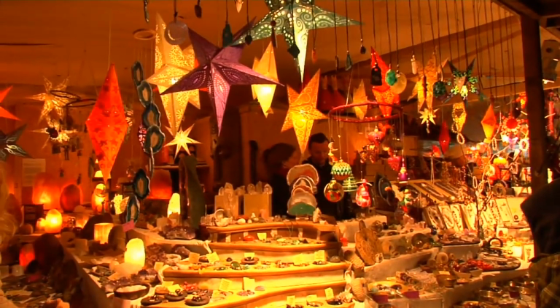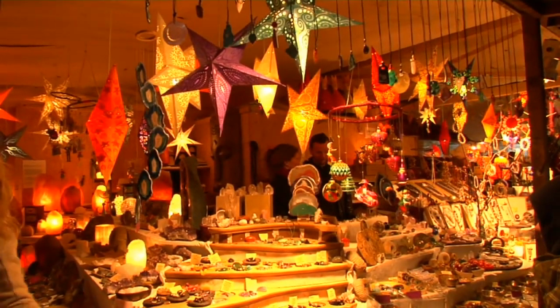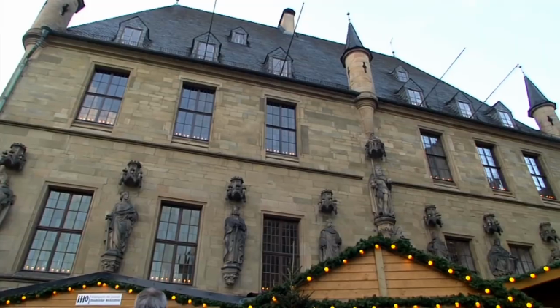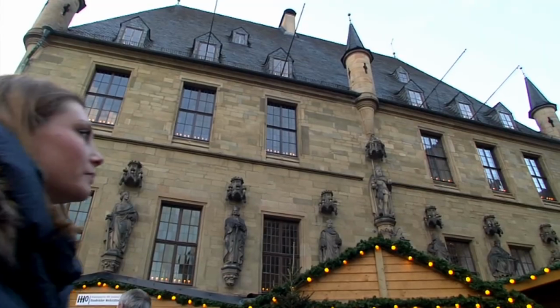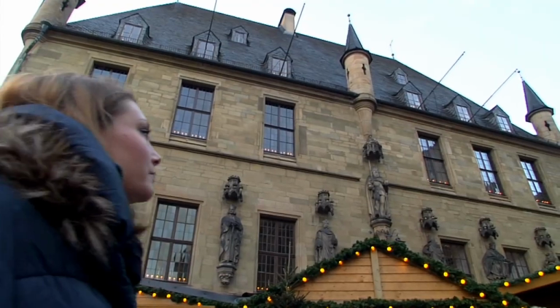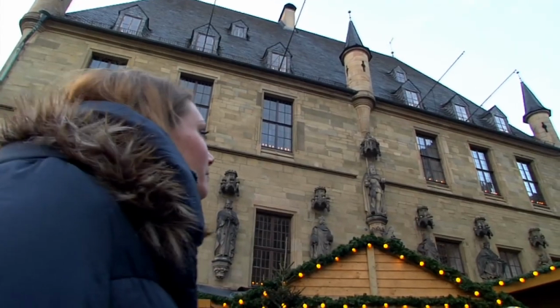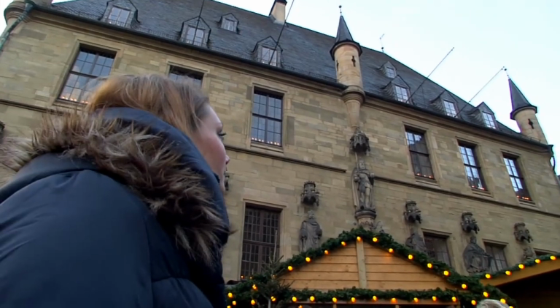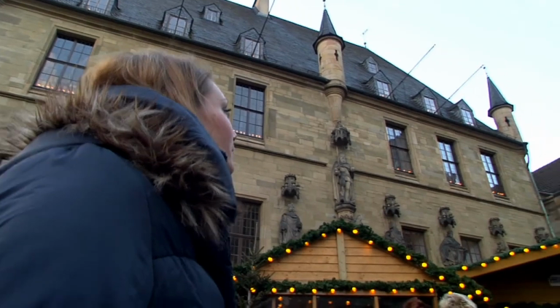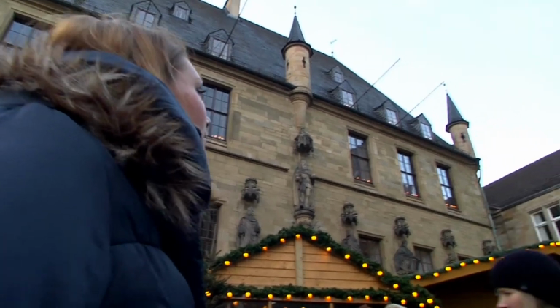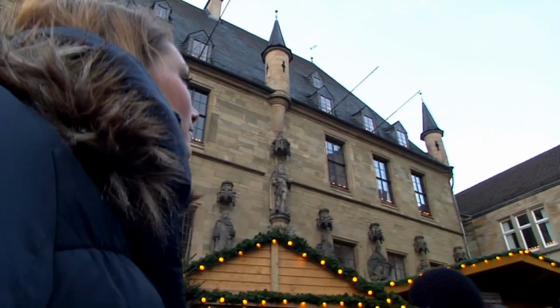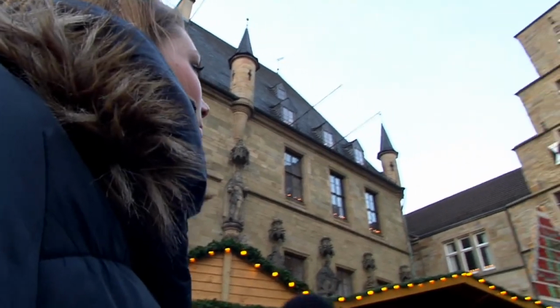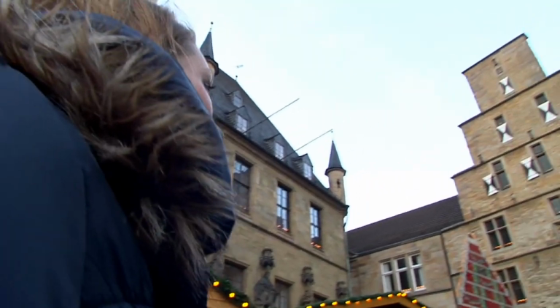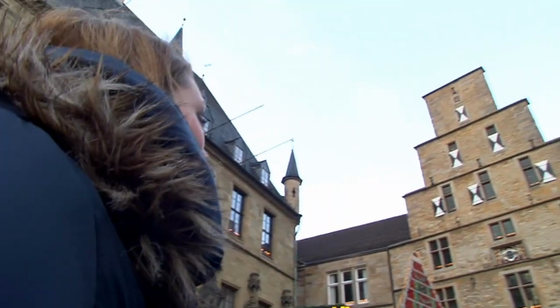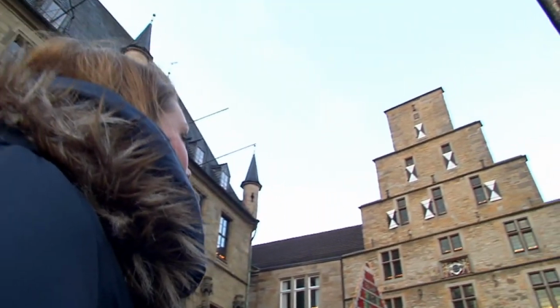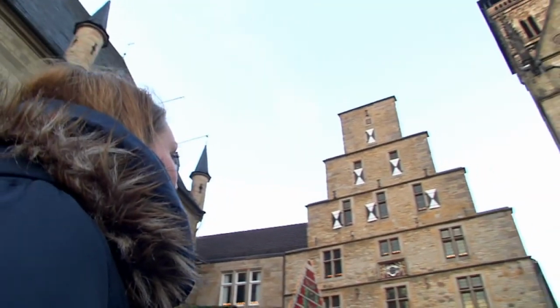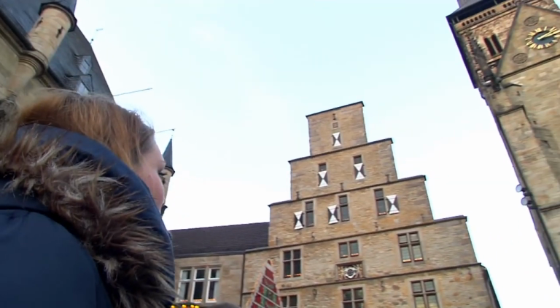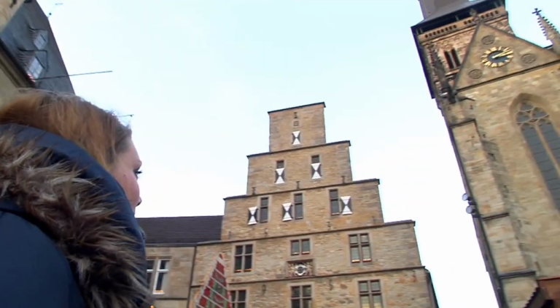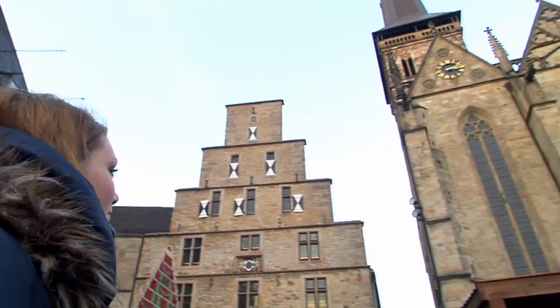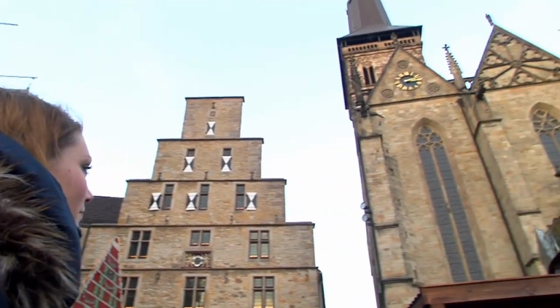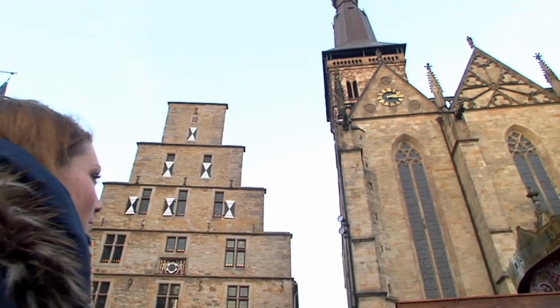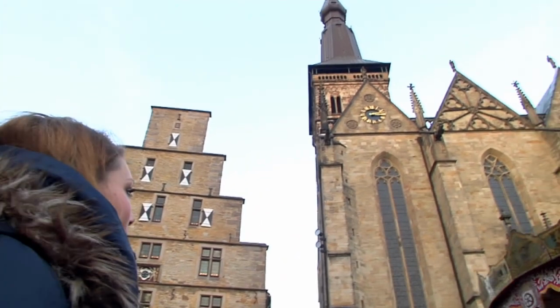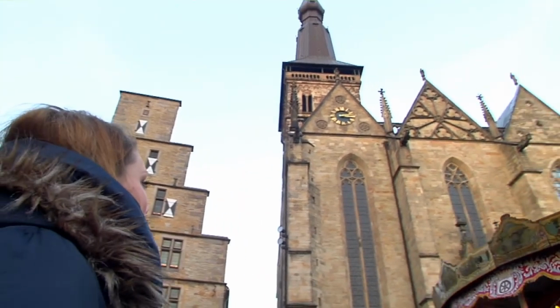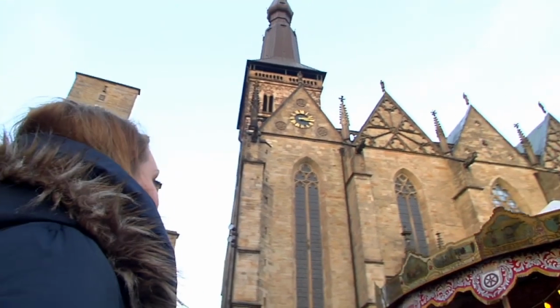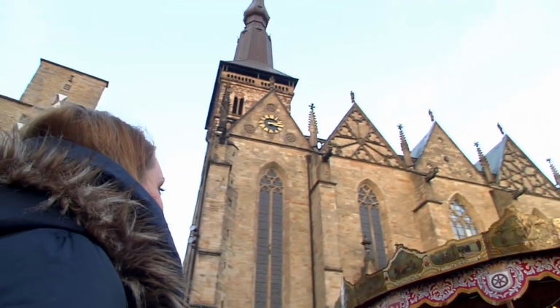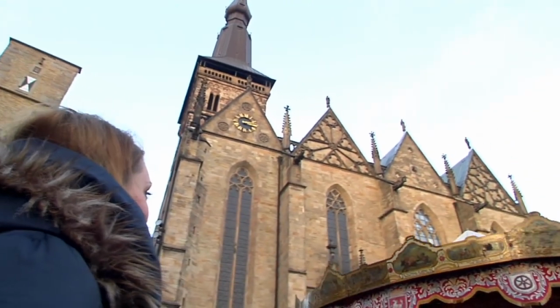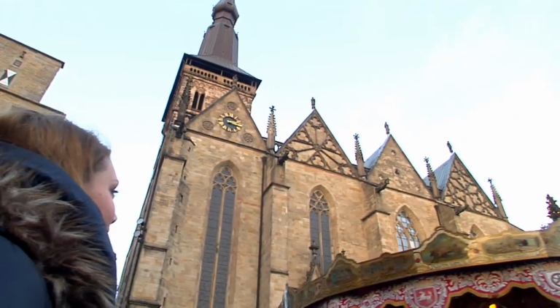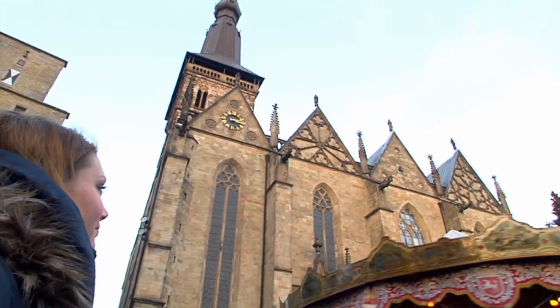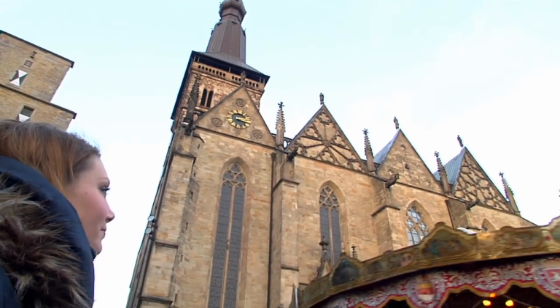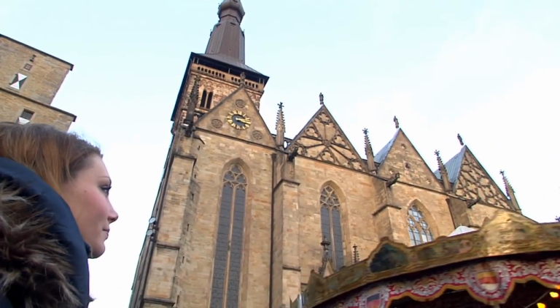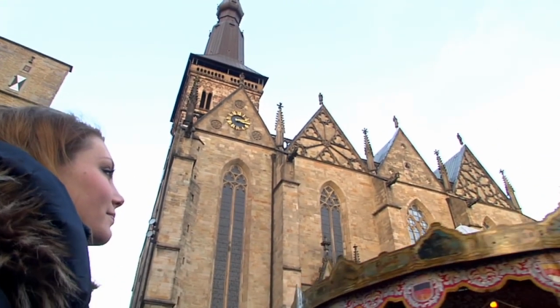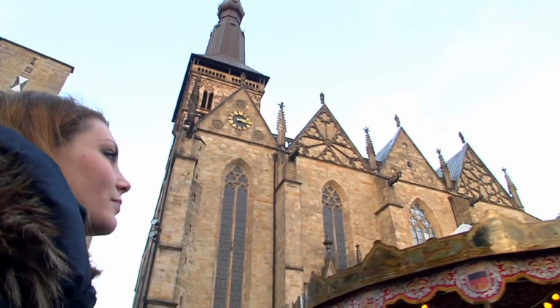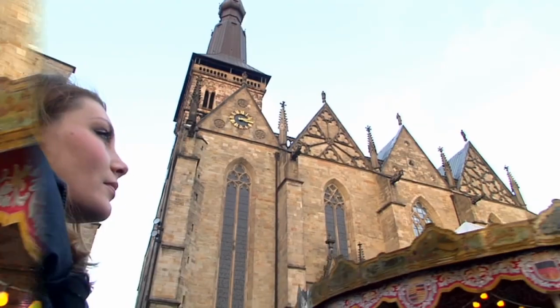We are now at Osnabrück's Marketplace in front of the City Hall, which is almost 500 years old, and the Stadtwaage alongside St. Mary's Church. From its tower you have a wonderful view of the Christmas Market, as you will see later.